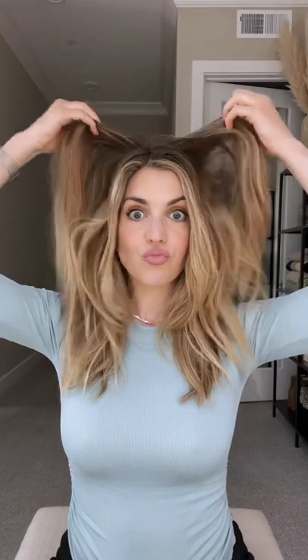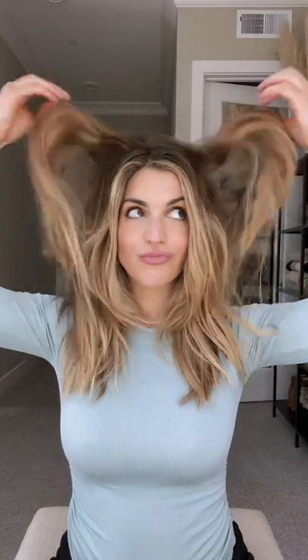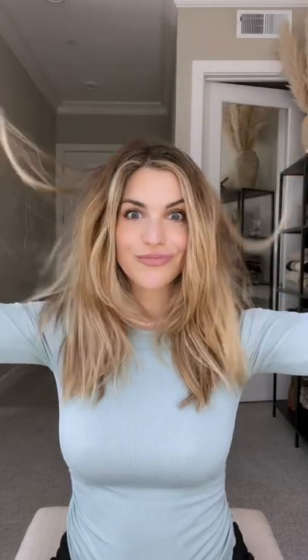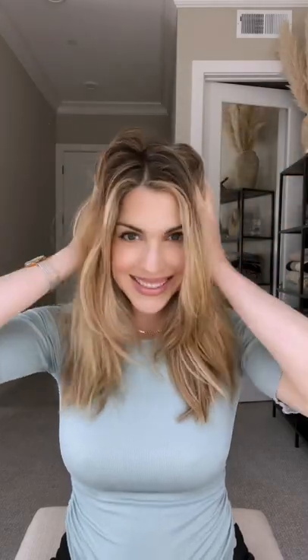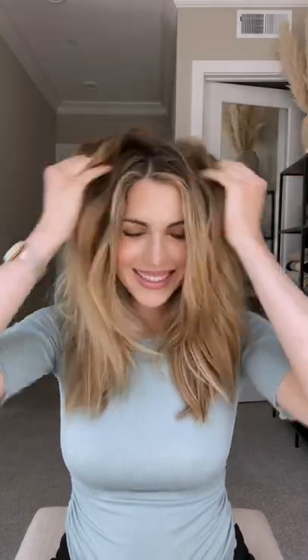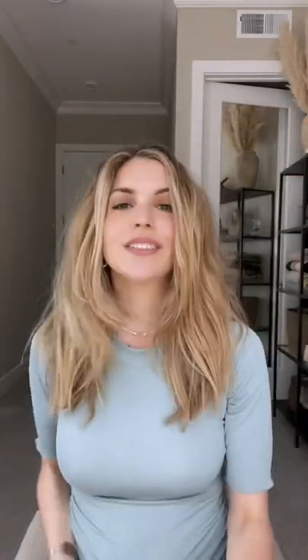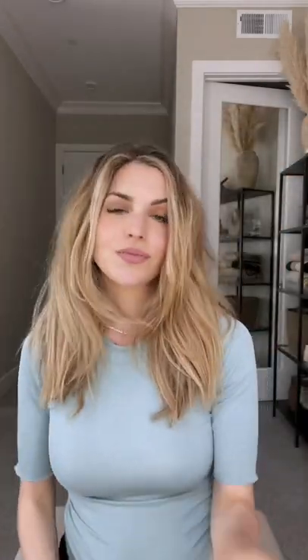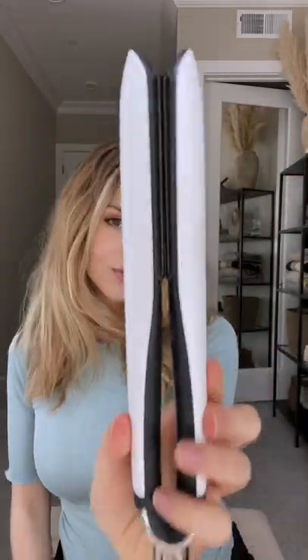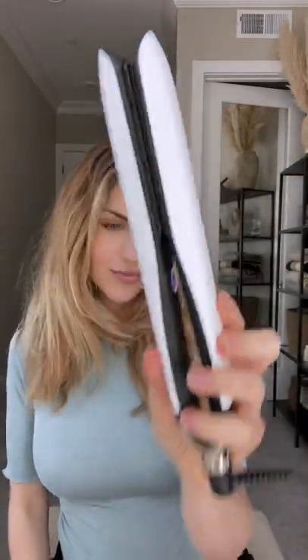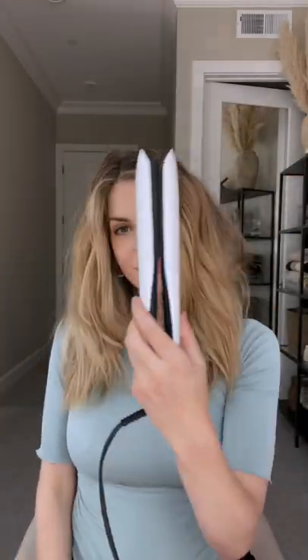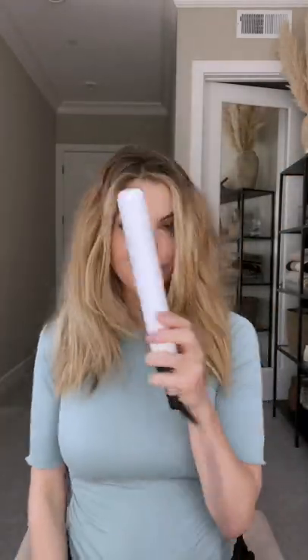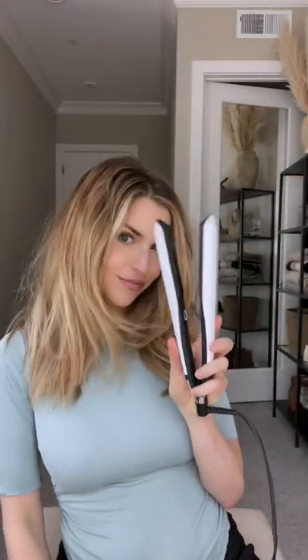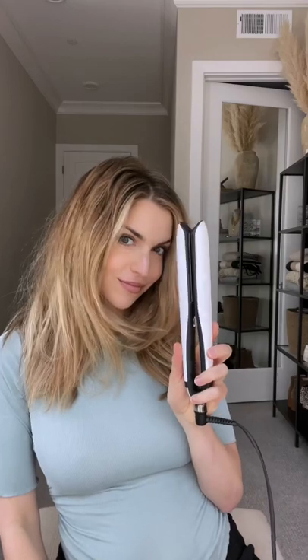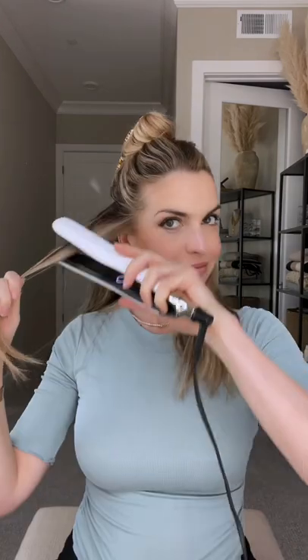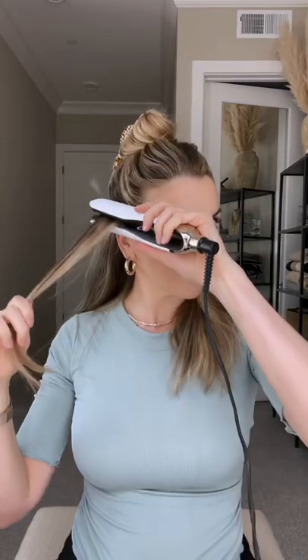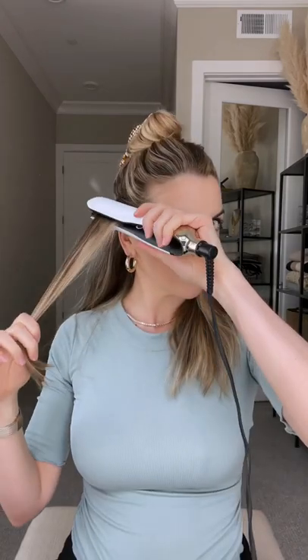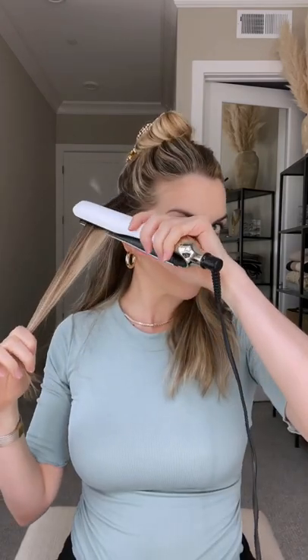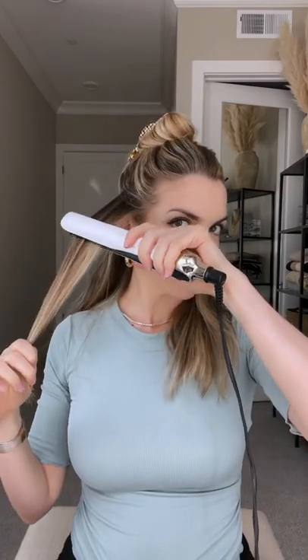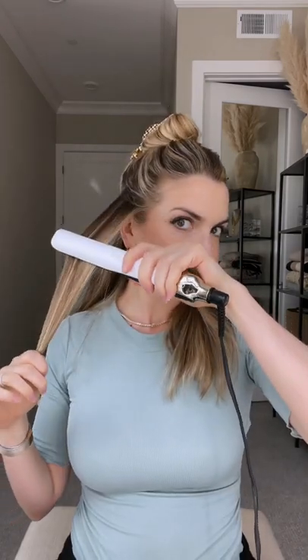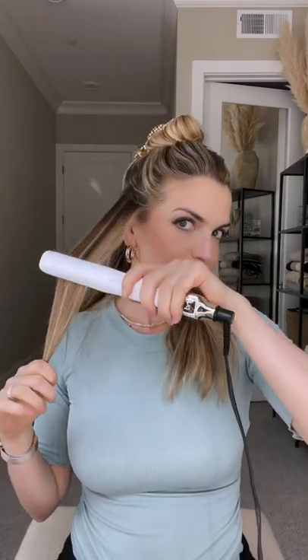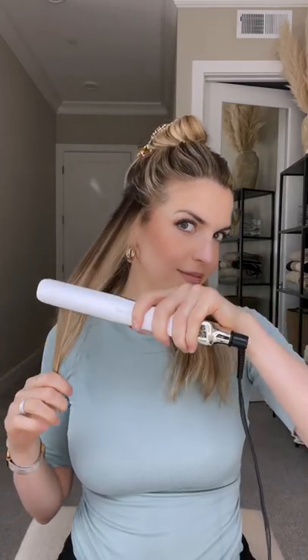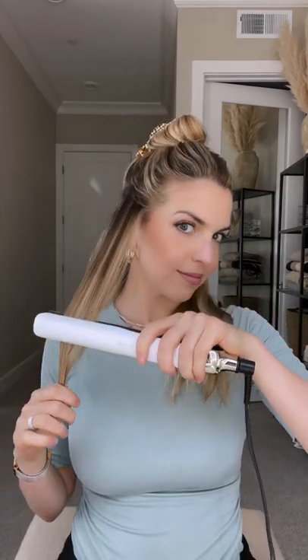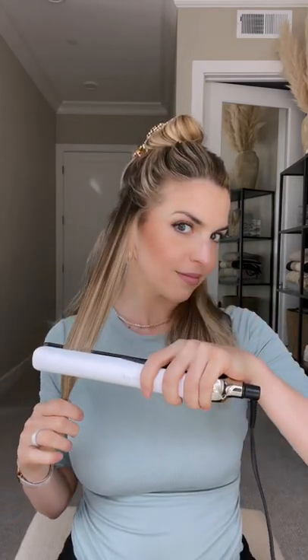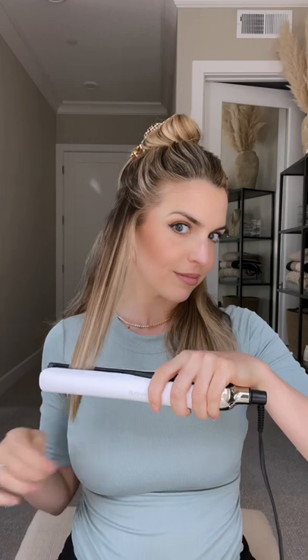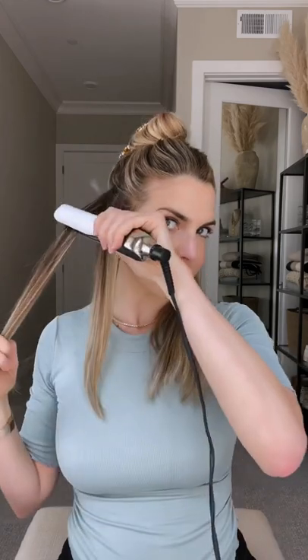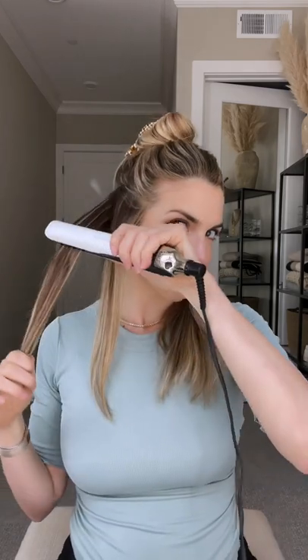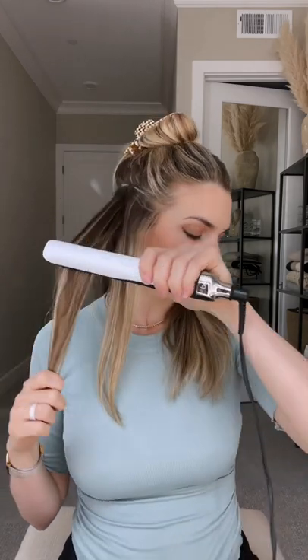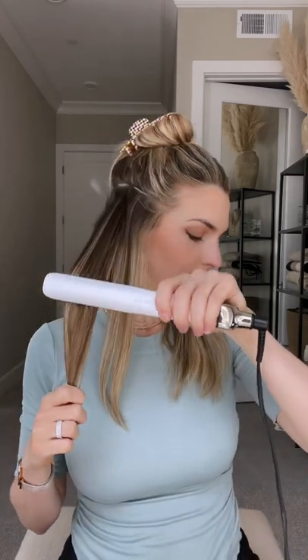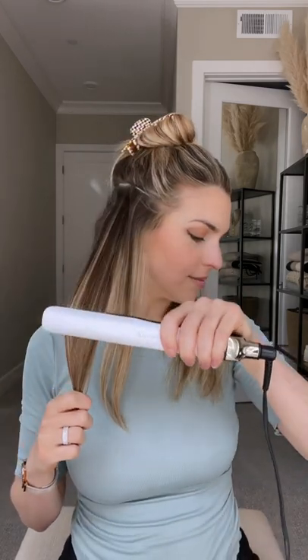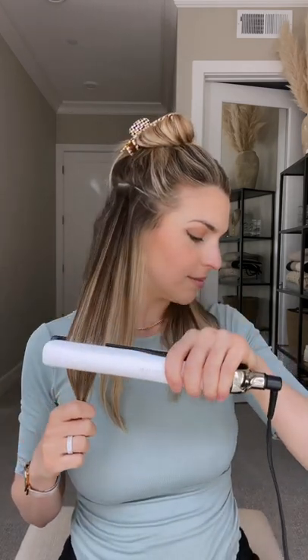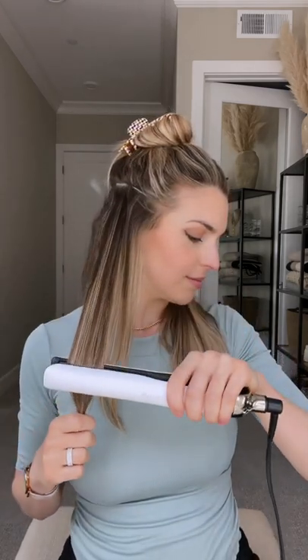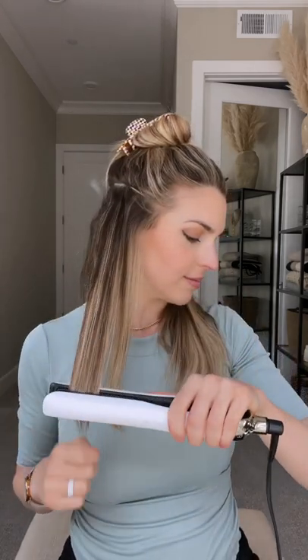I'm transforming this wild mane using the ghd platinum plus styler in celebration of official good hair day on March 26. I love this styler — the rounded design and curved edges allow you to create different looks, from wavy to sleek.